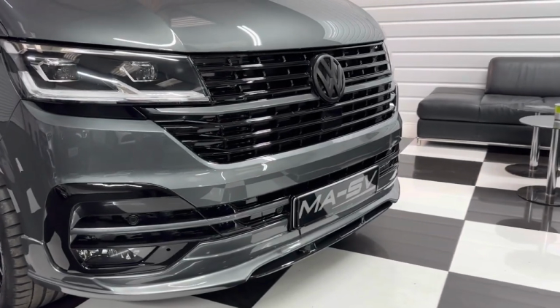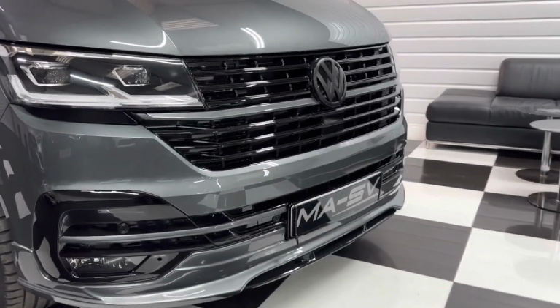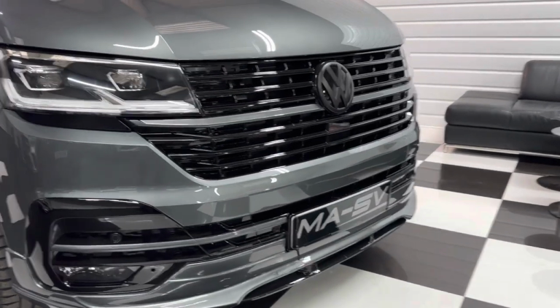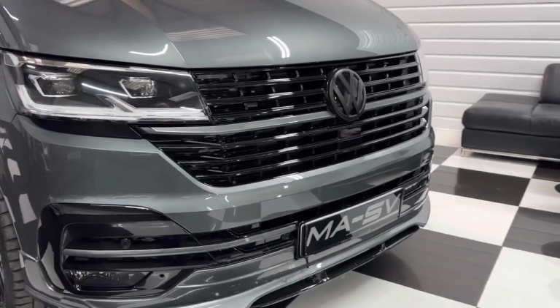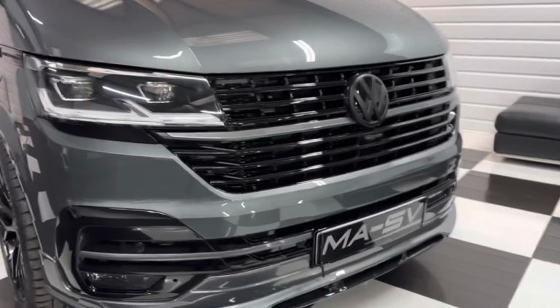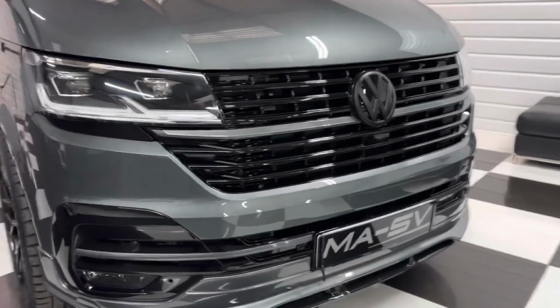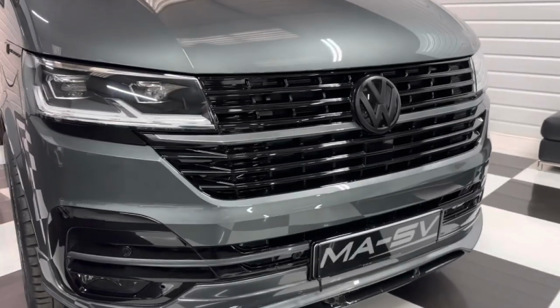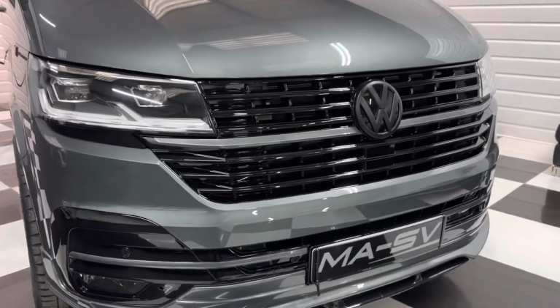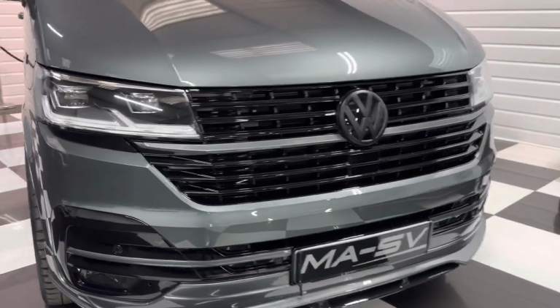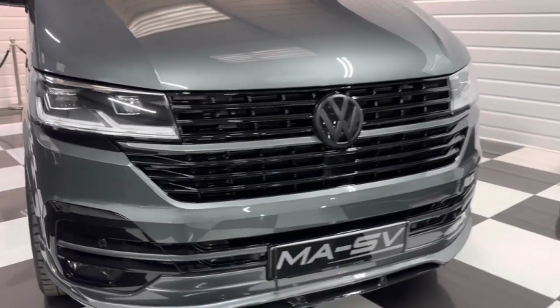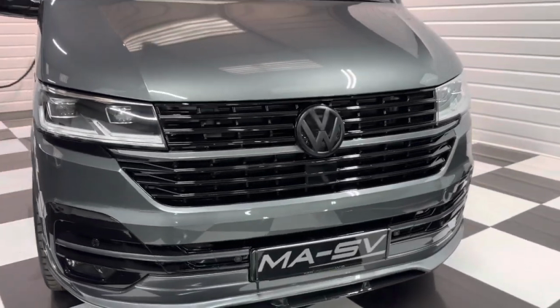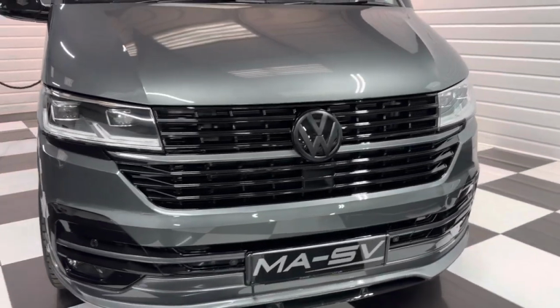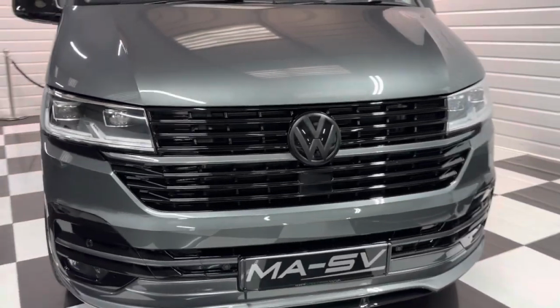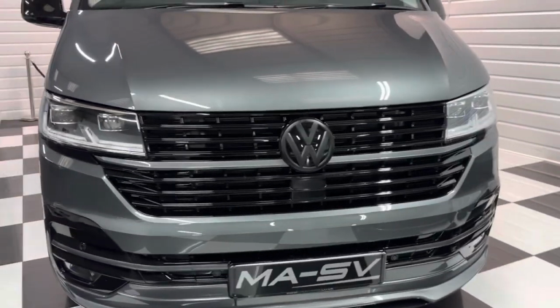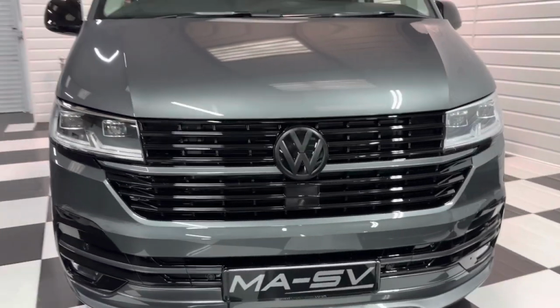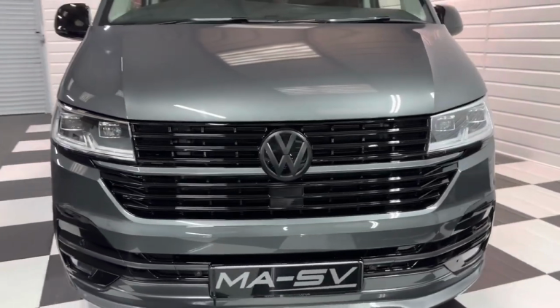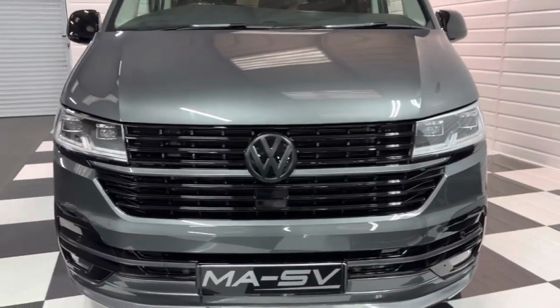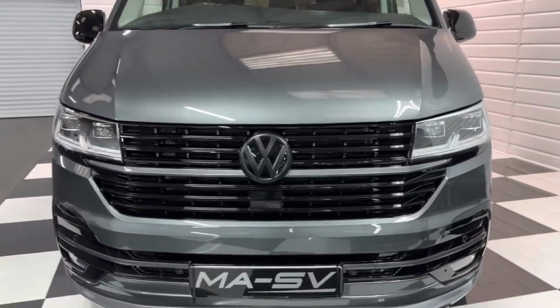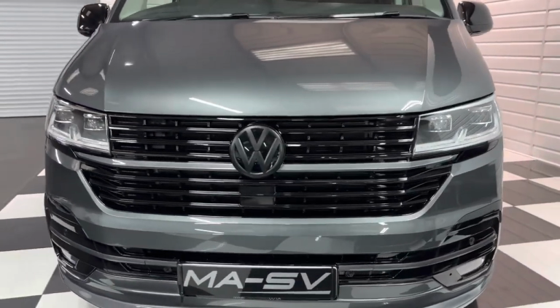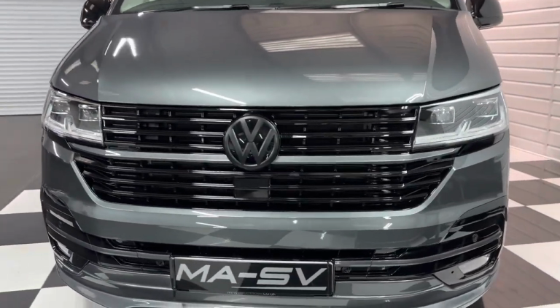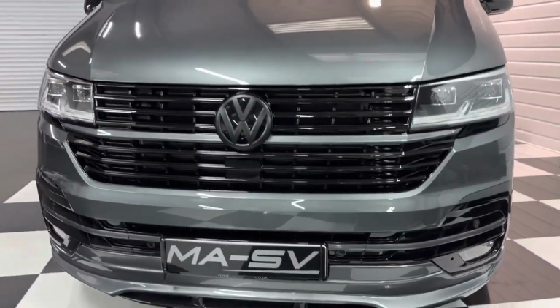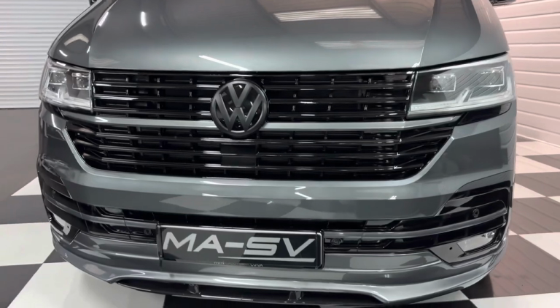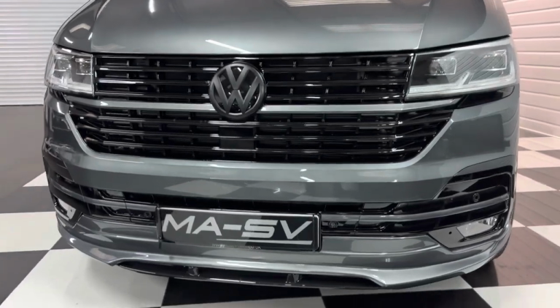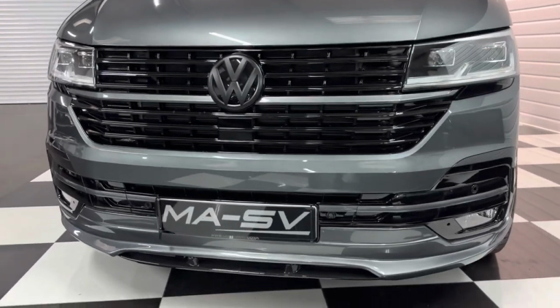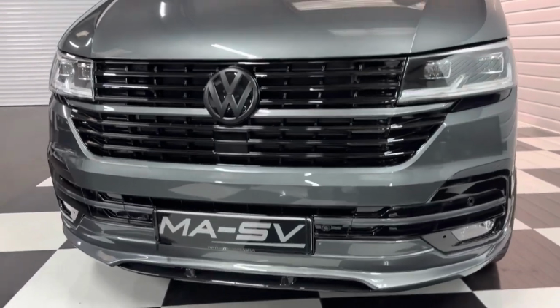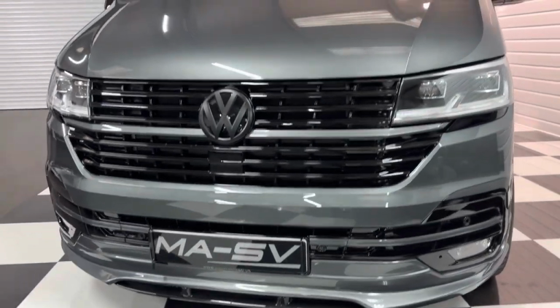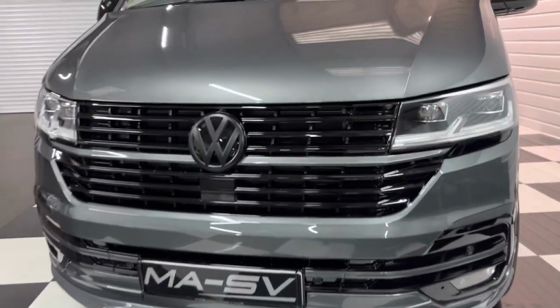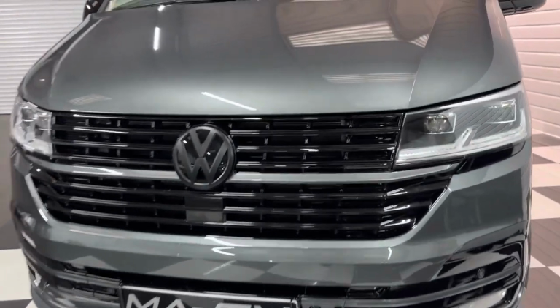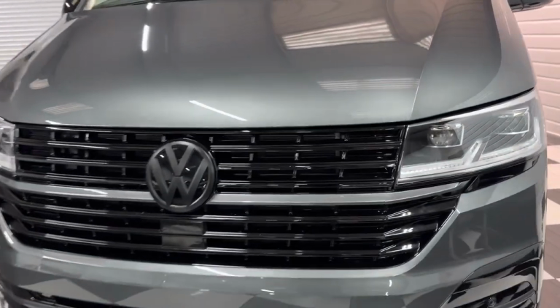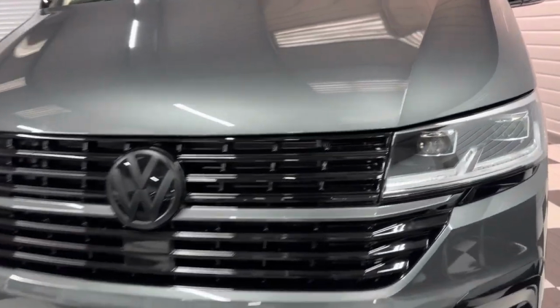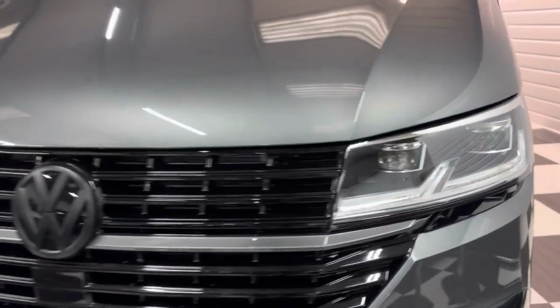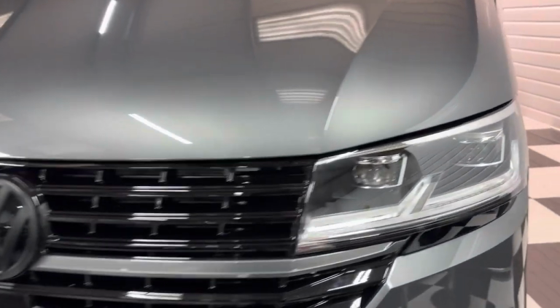Got LED lights all round — a very expensive and desirable option. Full MASV styling pack including the Gloss Black Pack 2.